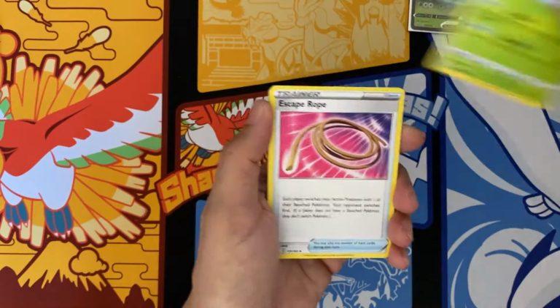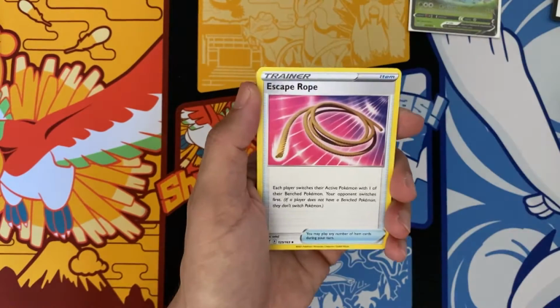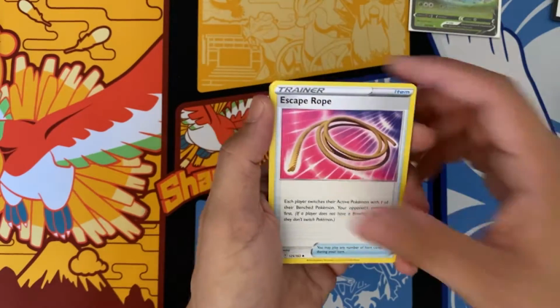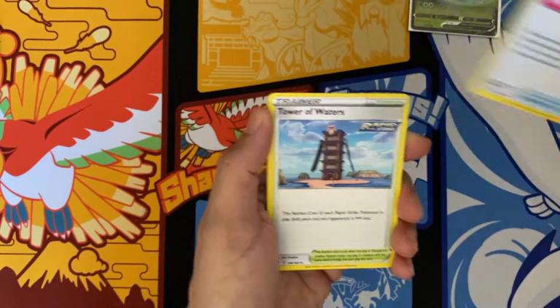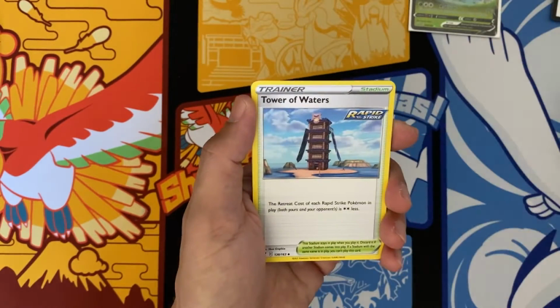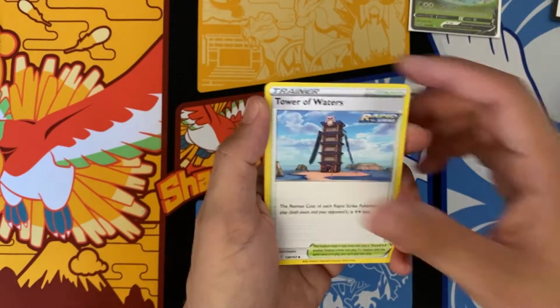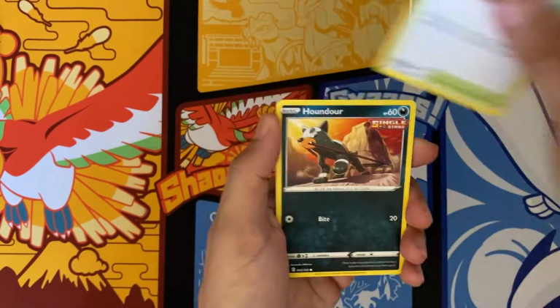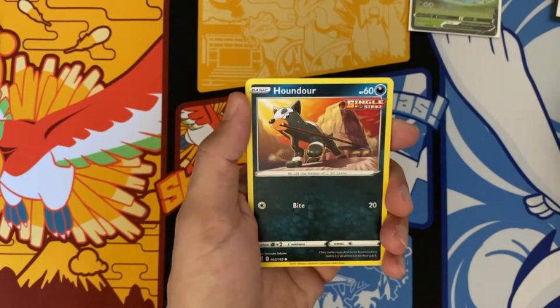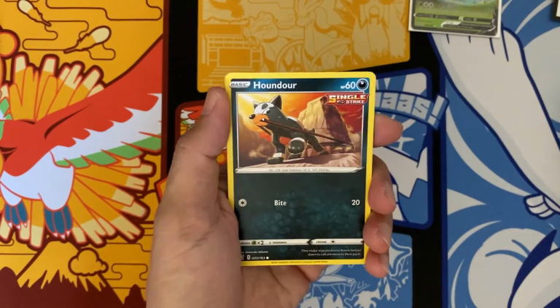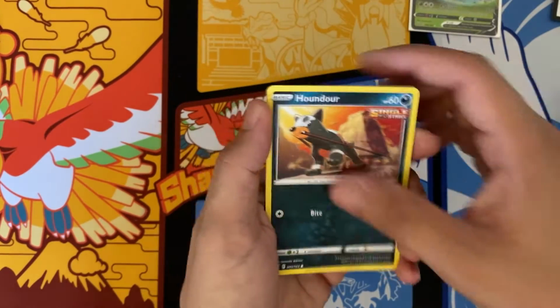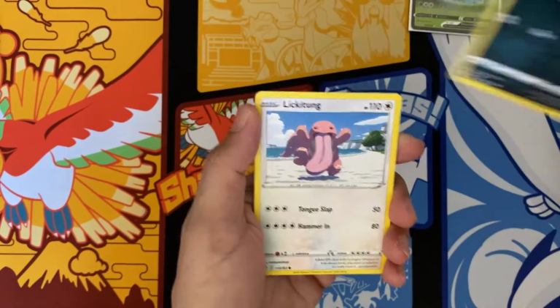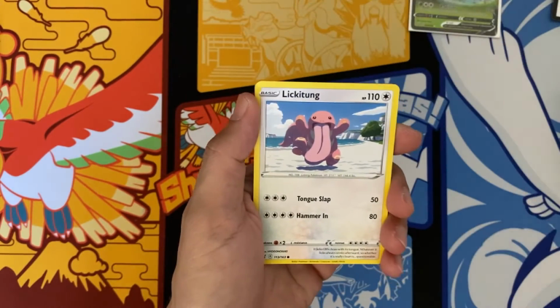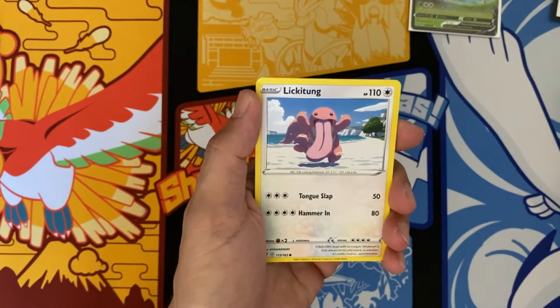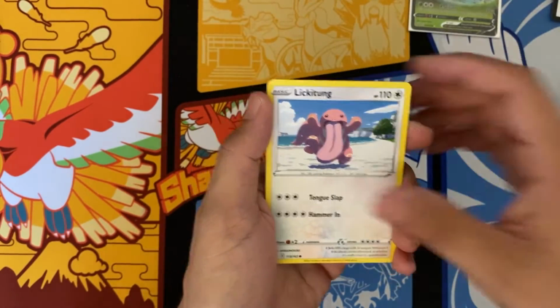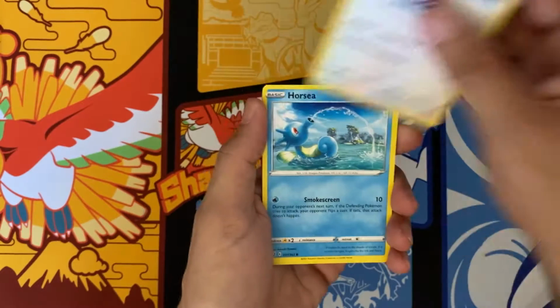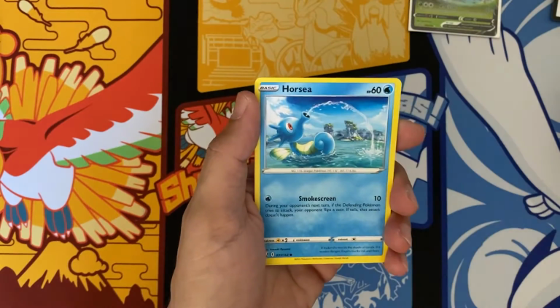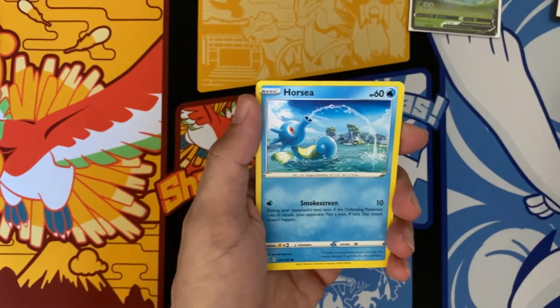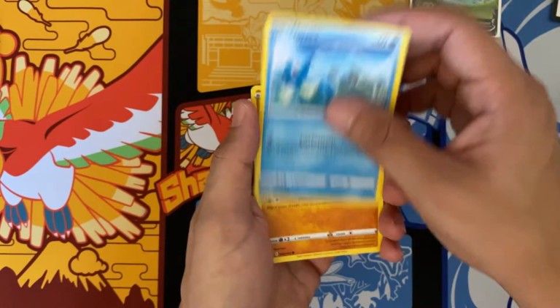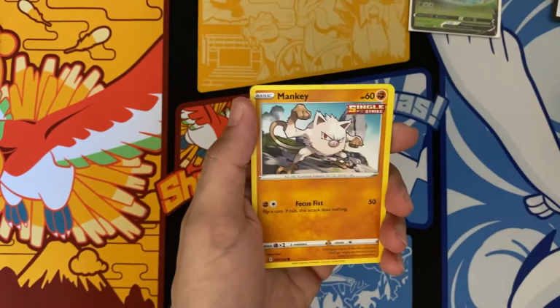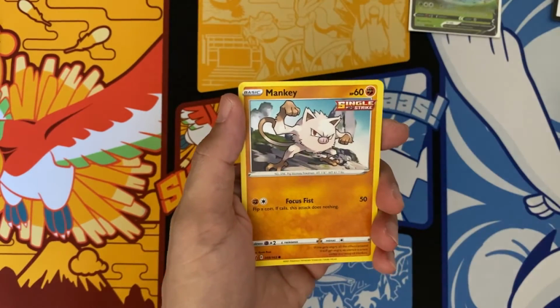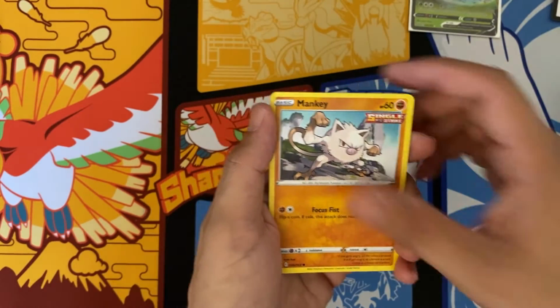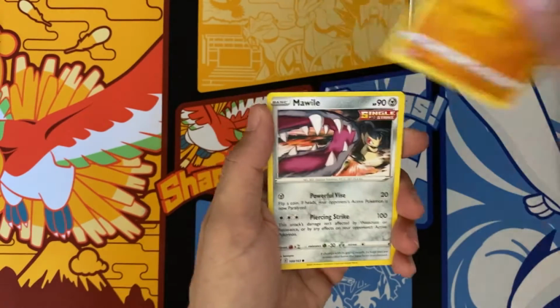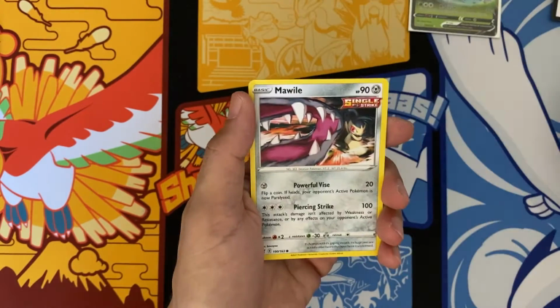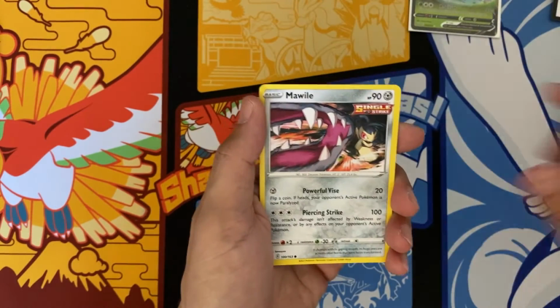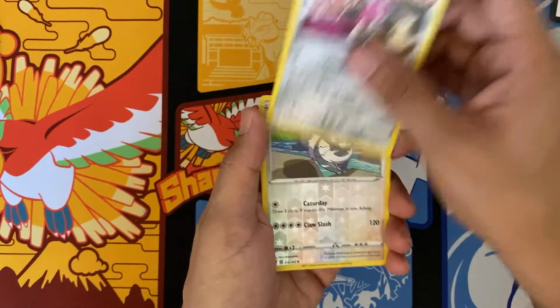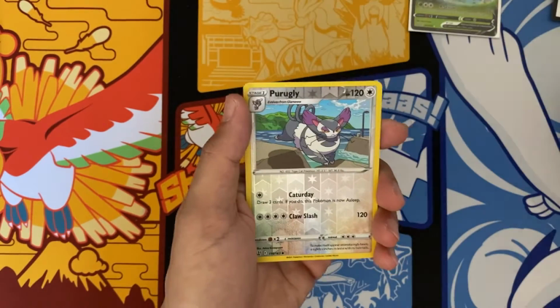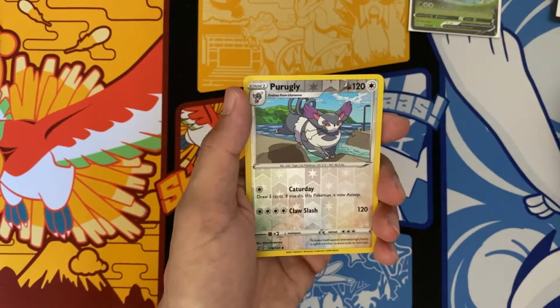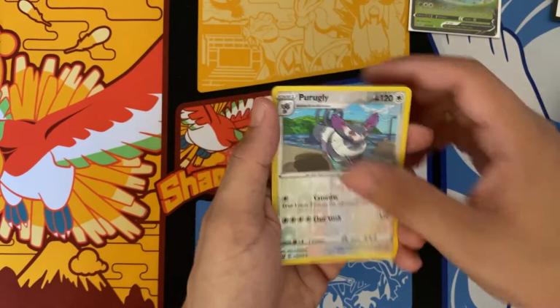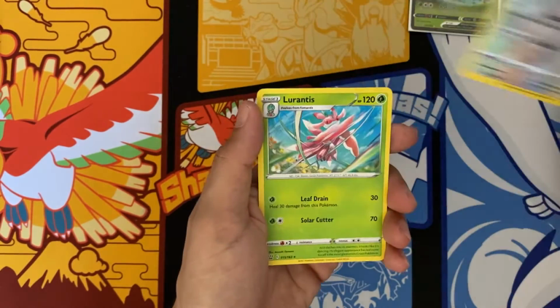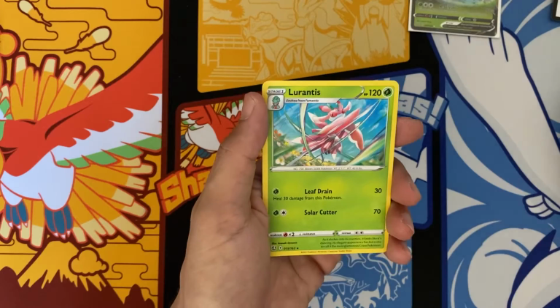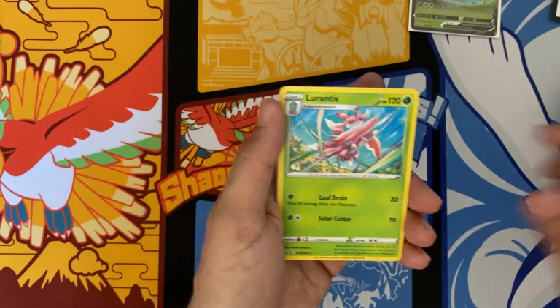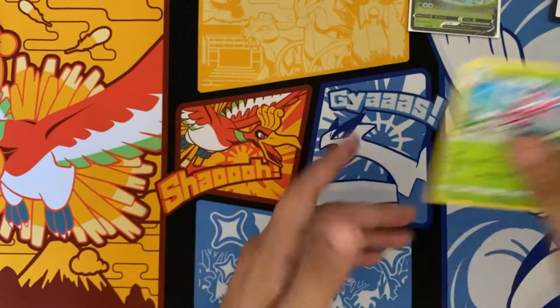Carnivine, Escape Rope, Tower of Waters, Houndour, Lickitung, Horsea, Mankey, Mawile, Prigley, Lurantis.